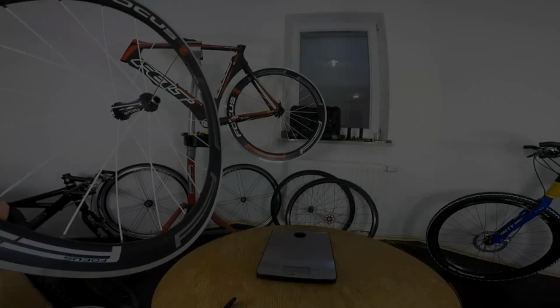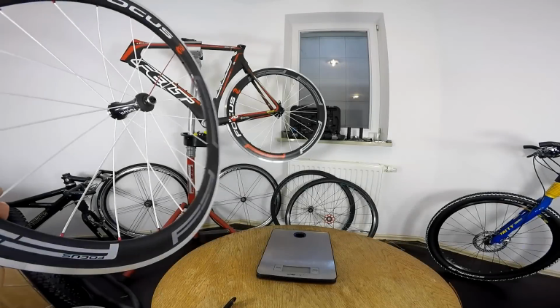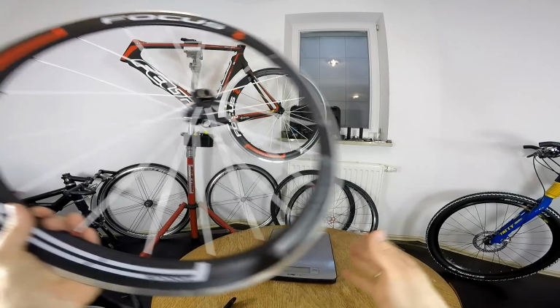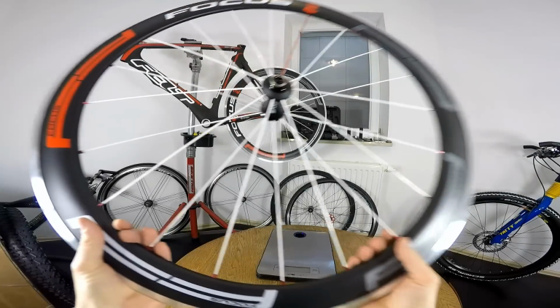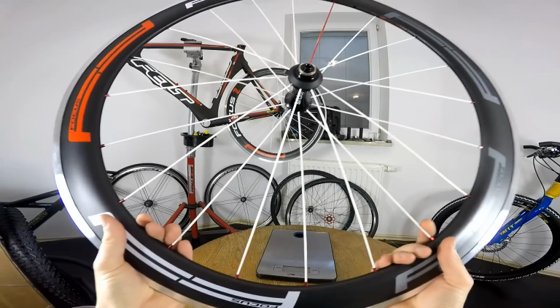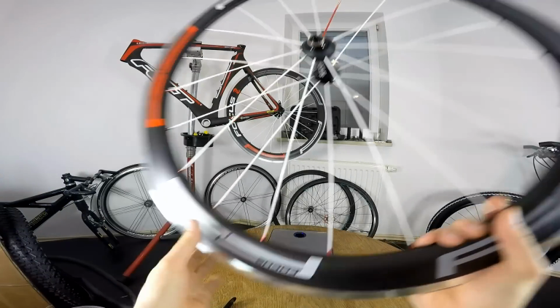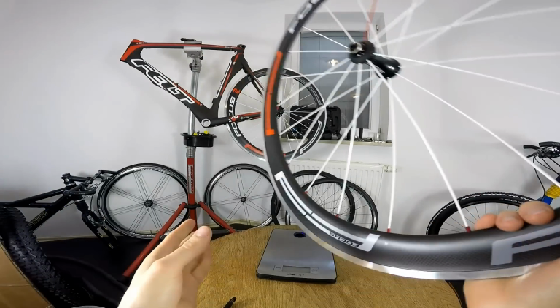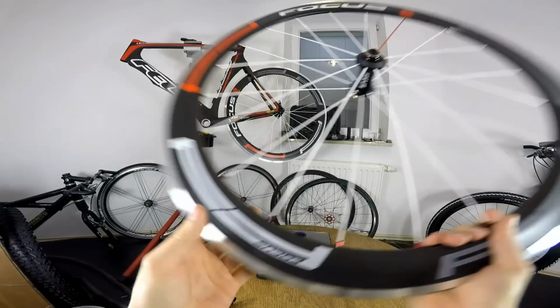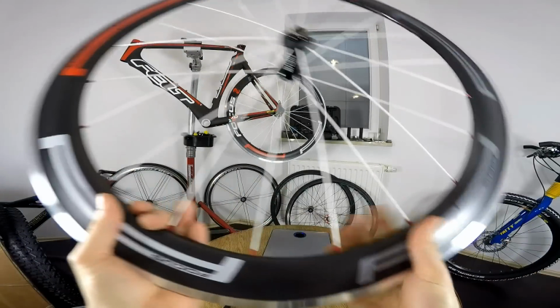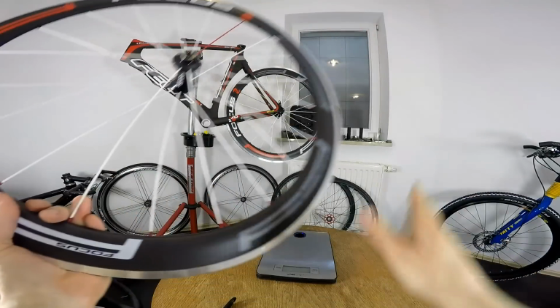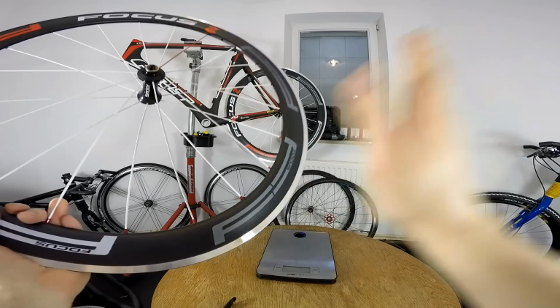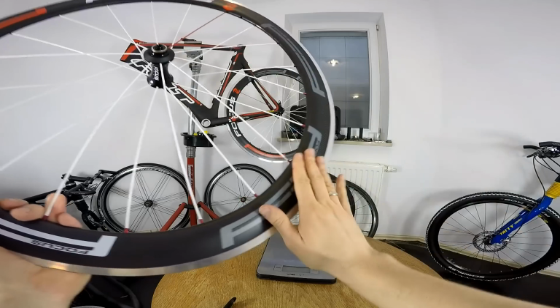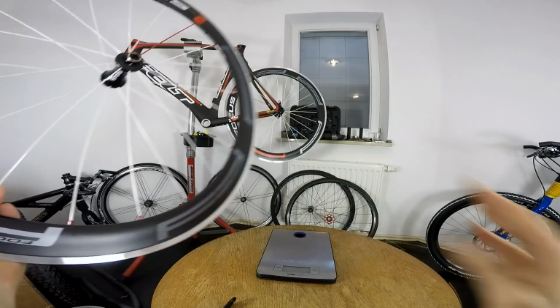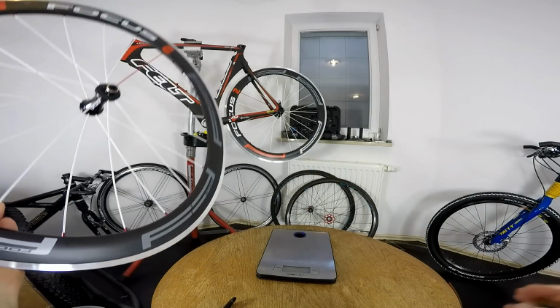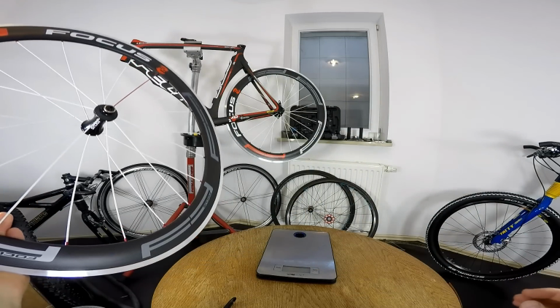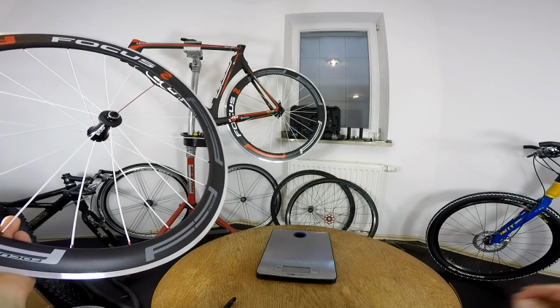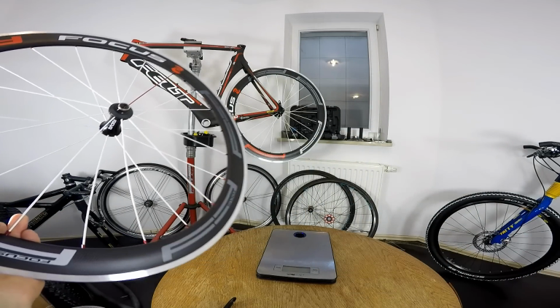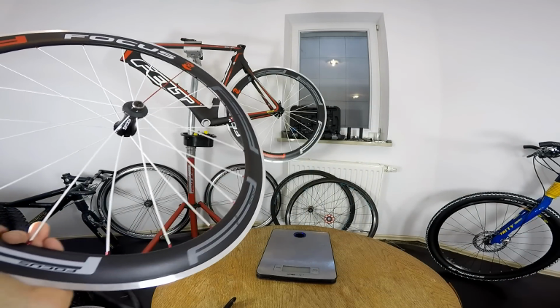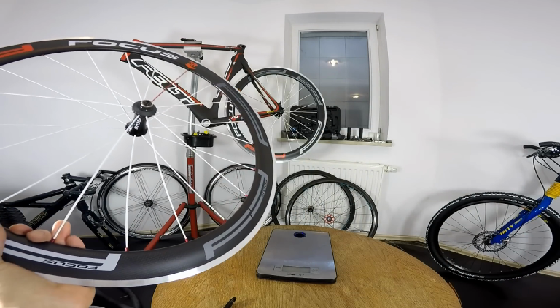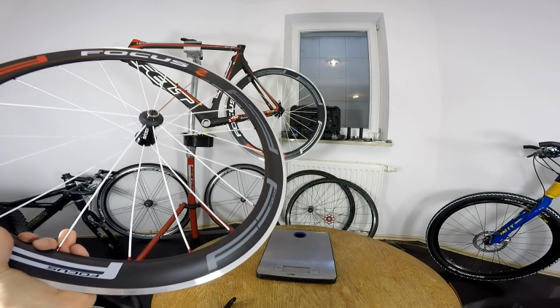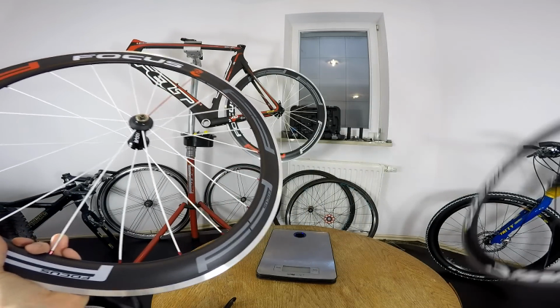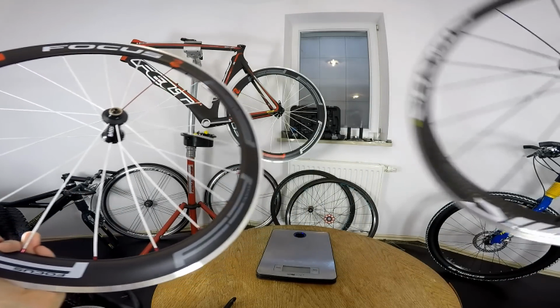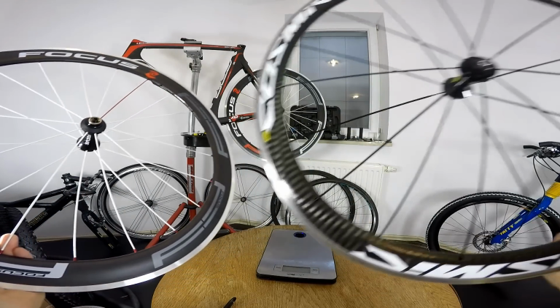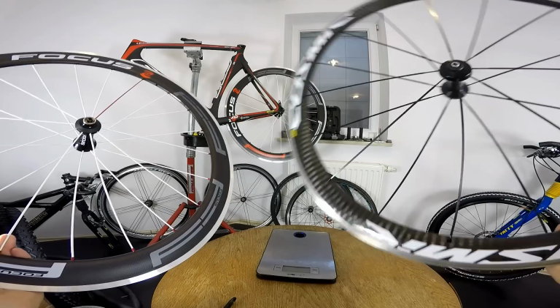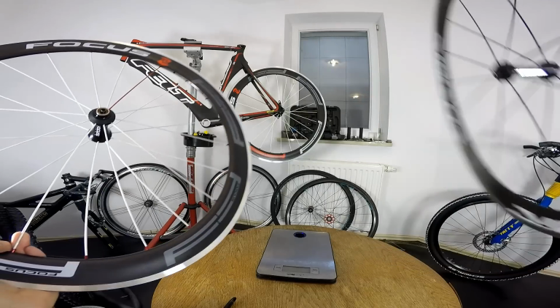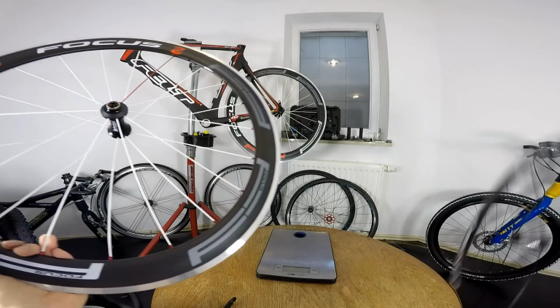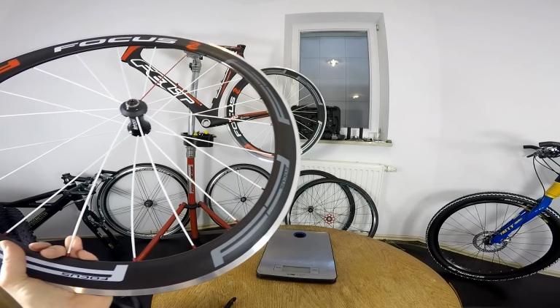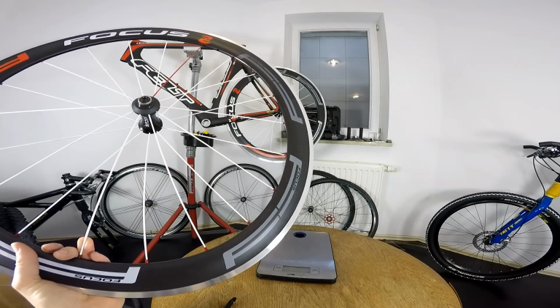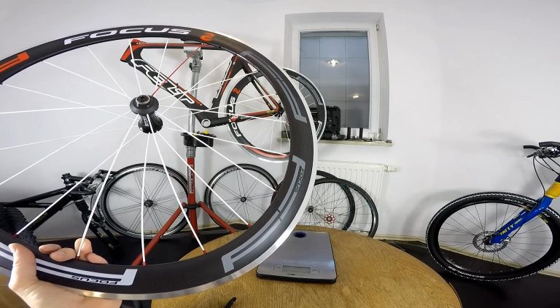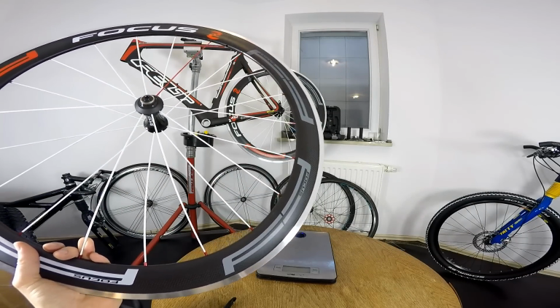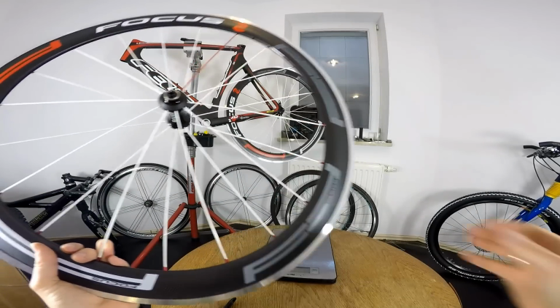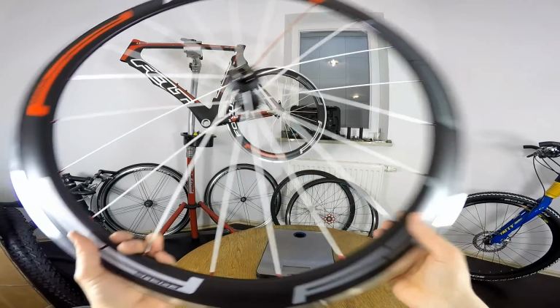What's up guys, Kenneth here. Today a short comparison of Focus aerodynamic carbon wheels with the very well-known Mavic Cosmic. Someone asked me to do this comparison, so I'm doing it.